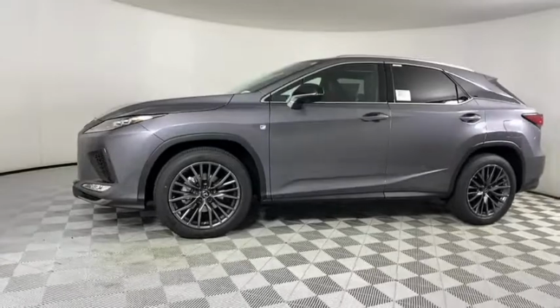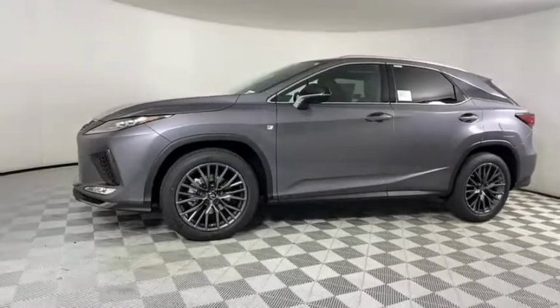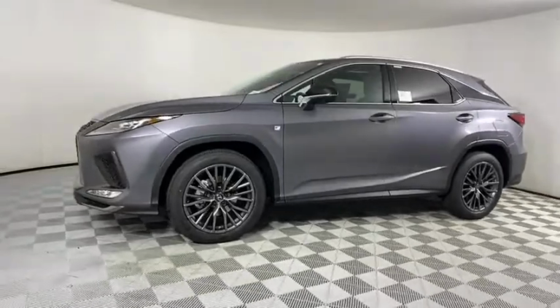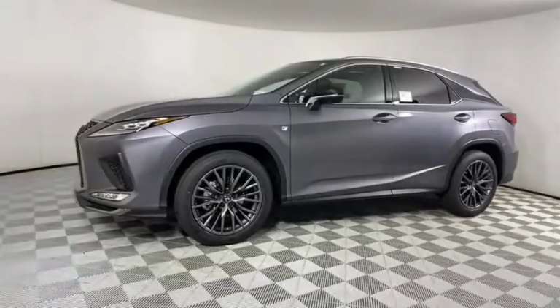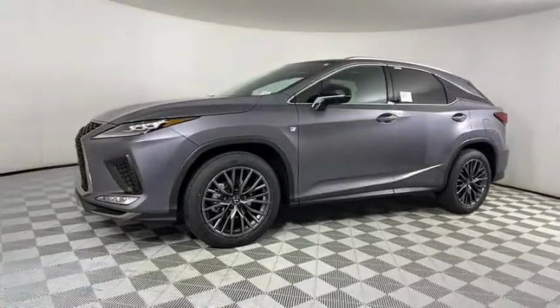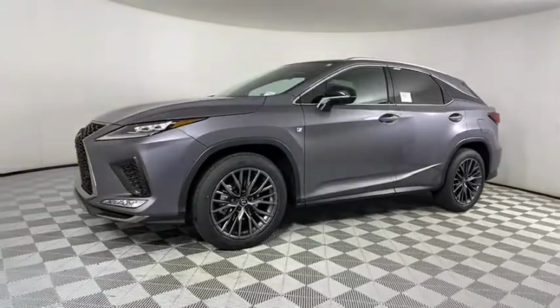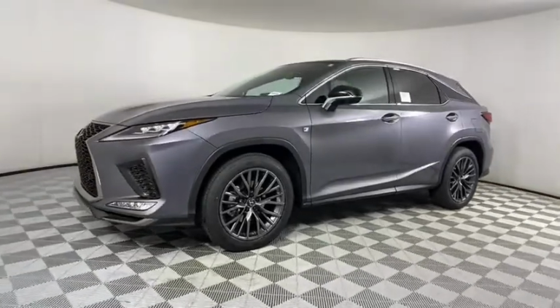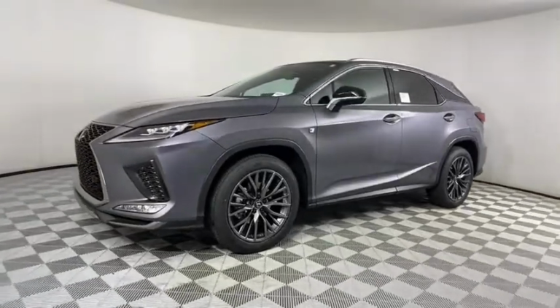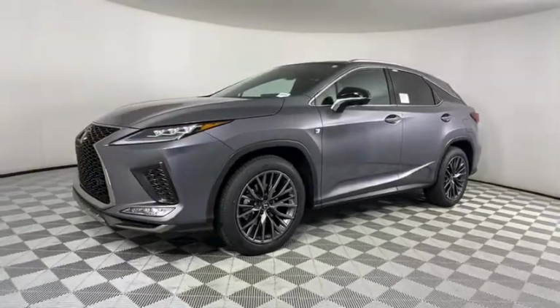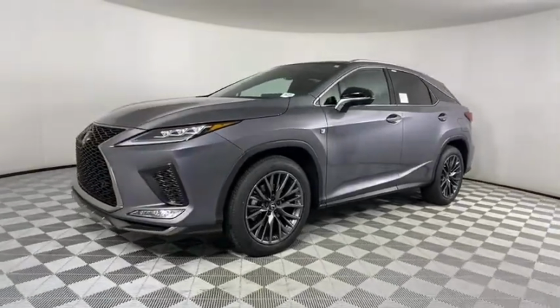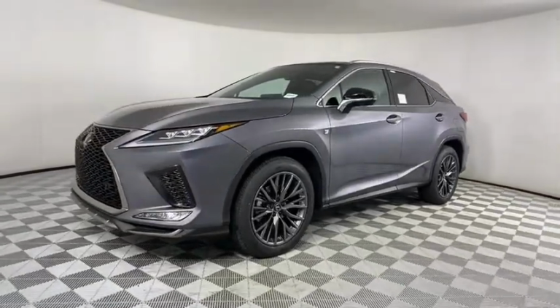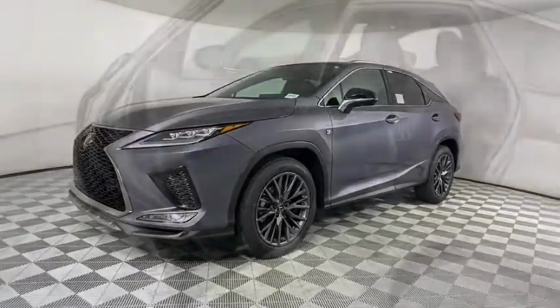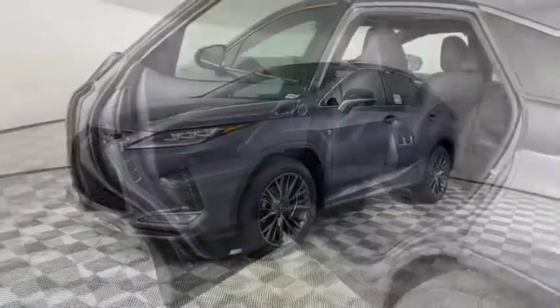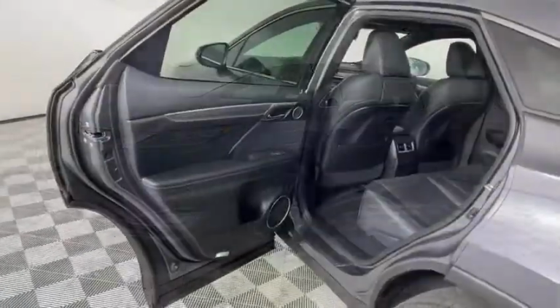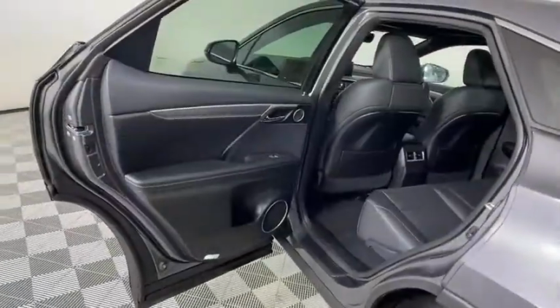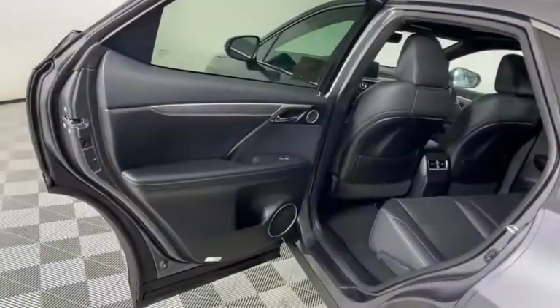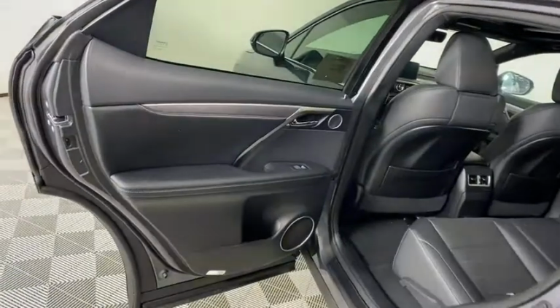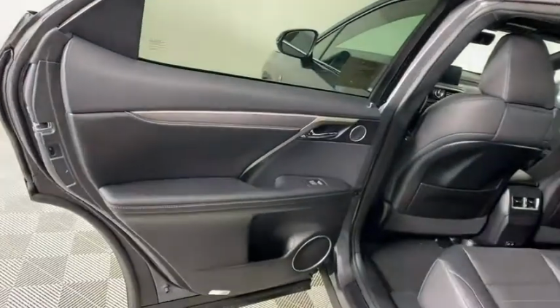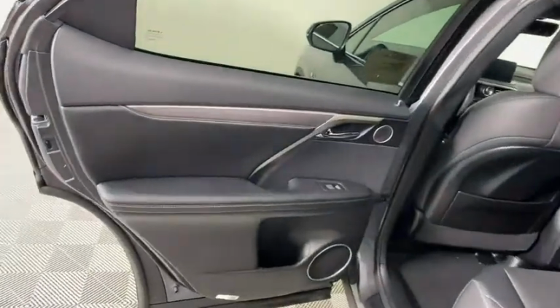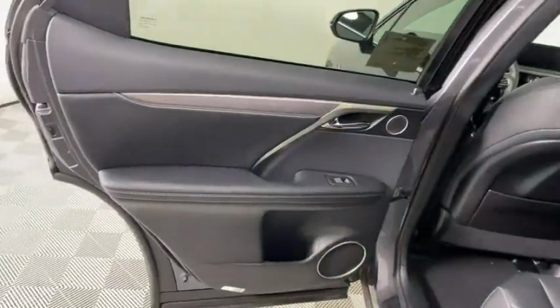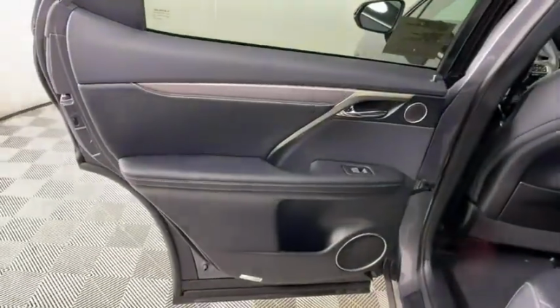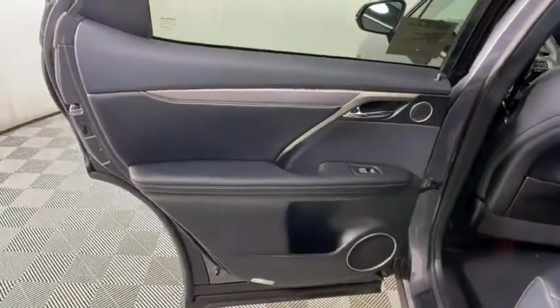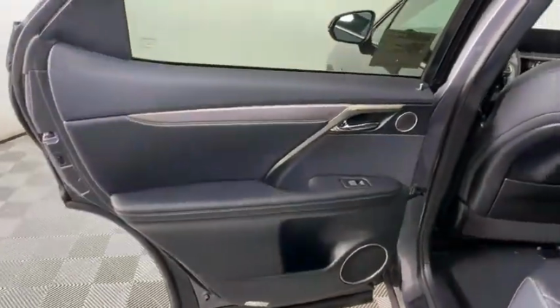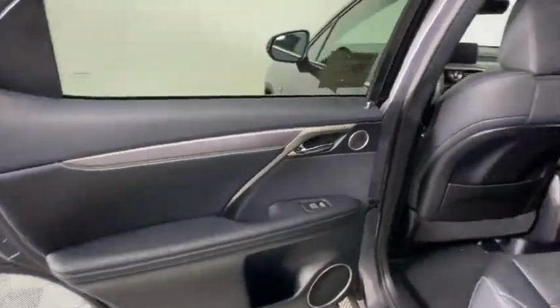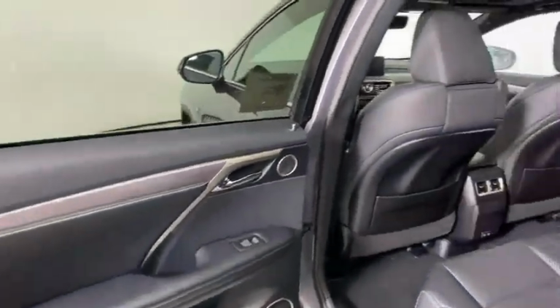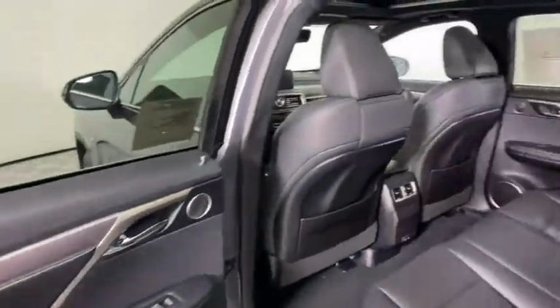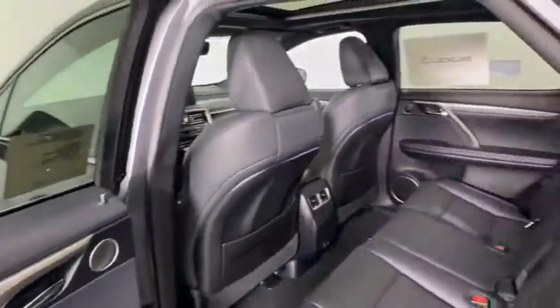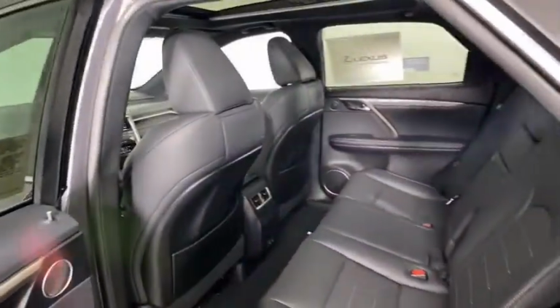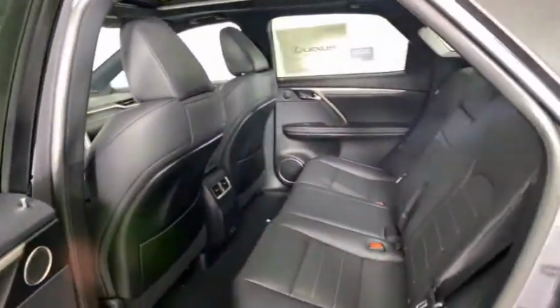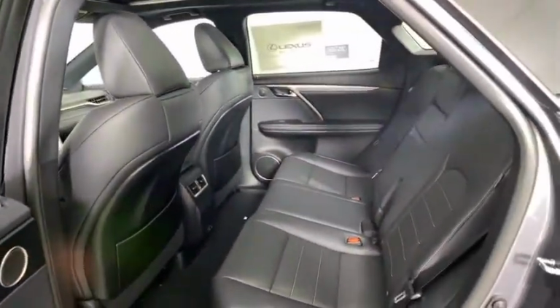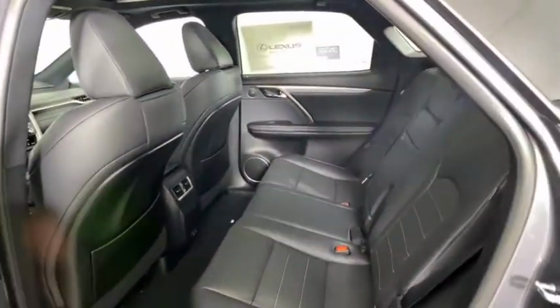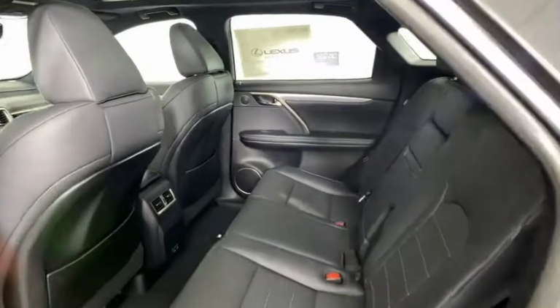LED headlights, power liftgate, anti-lock braking system, Bluetooth, leather-wrapped steering wheel, power steering, adjustable steering wheel, keyless start, floor mats, cruise control.